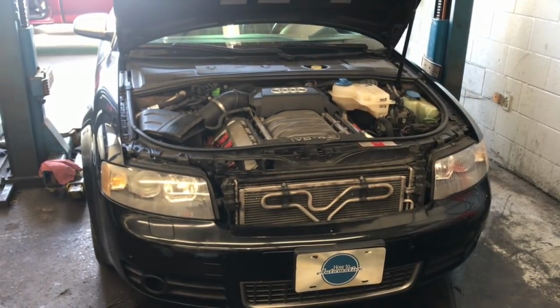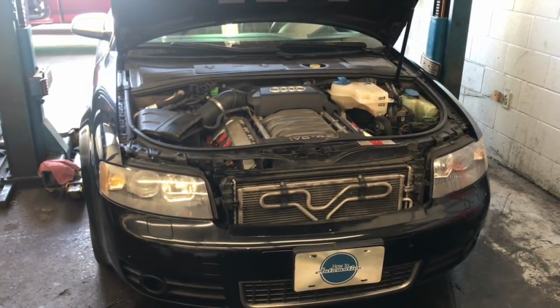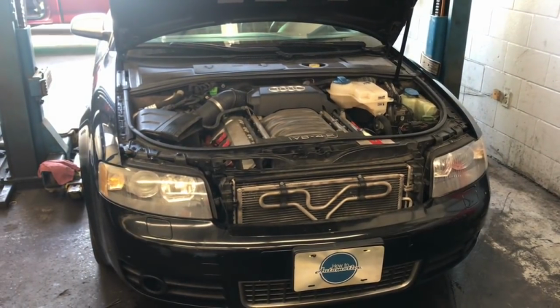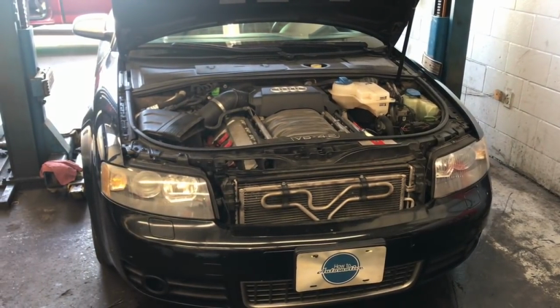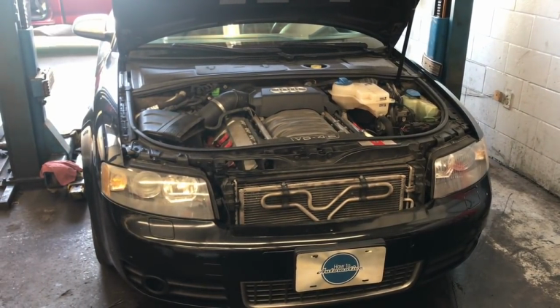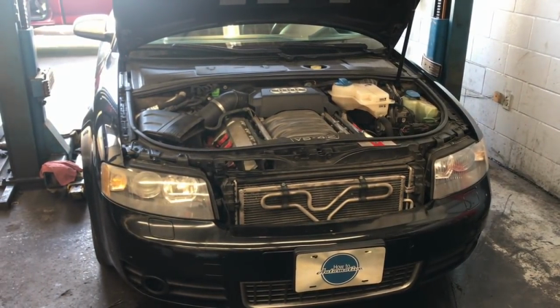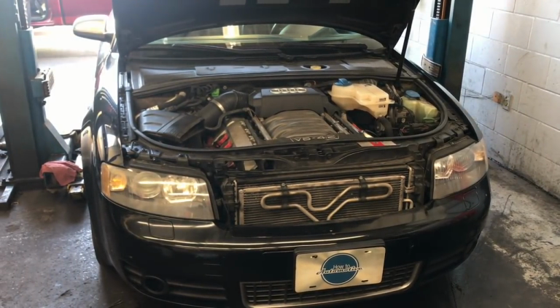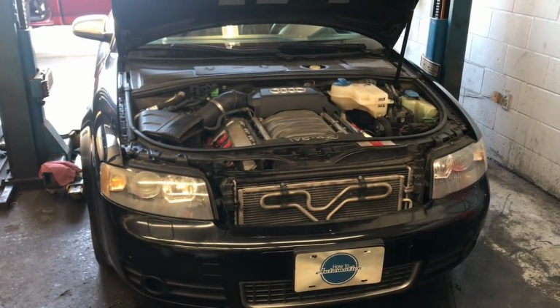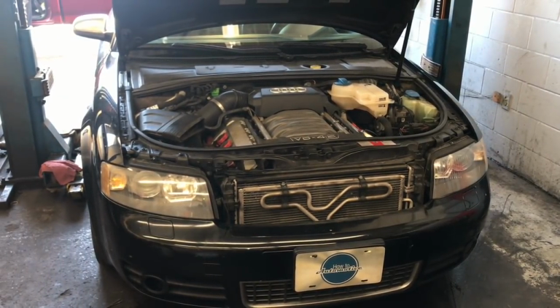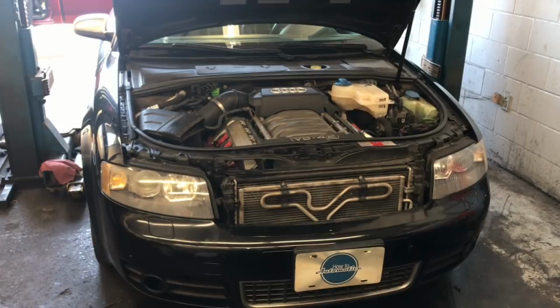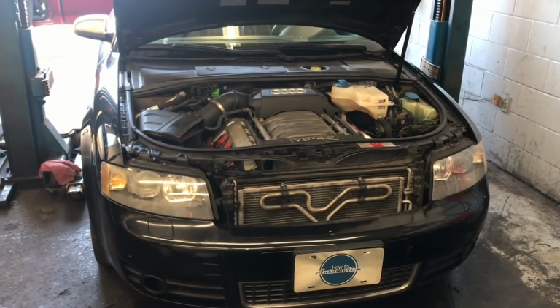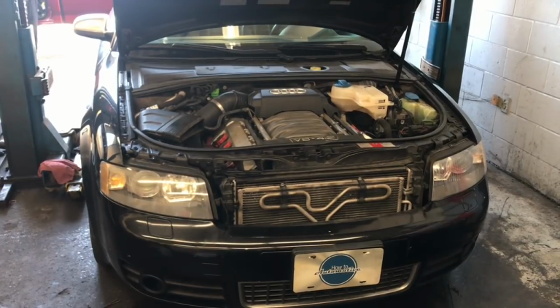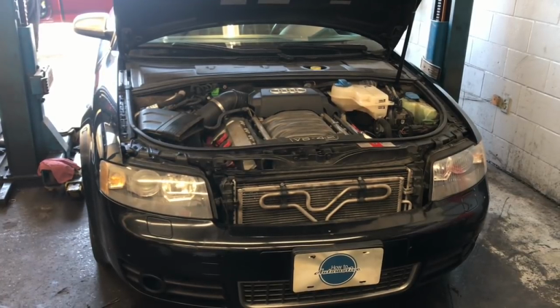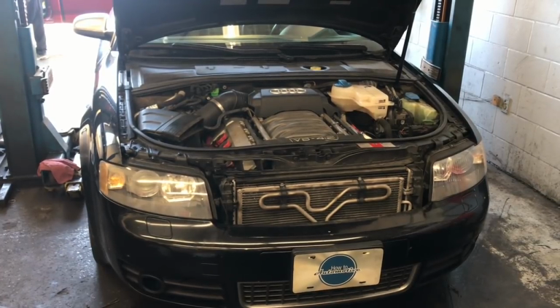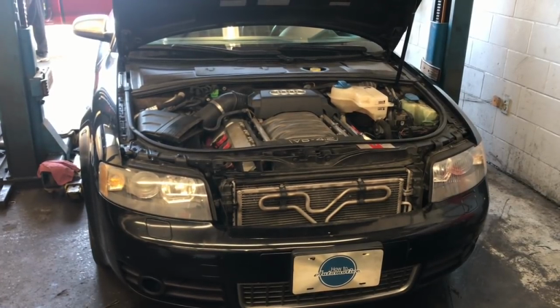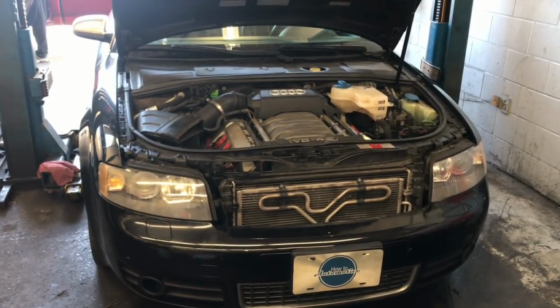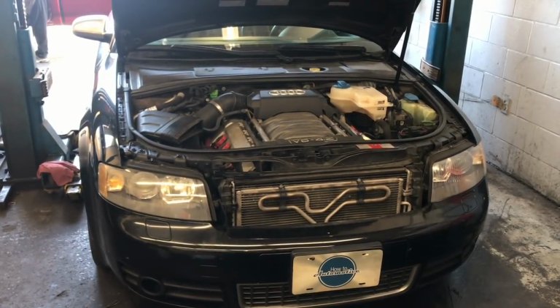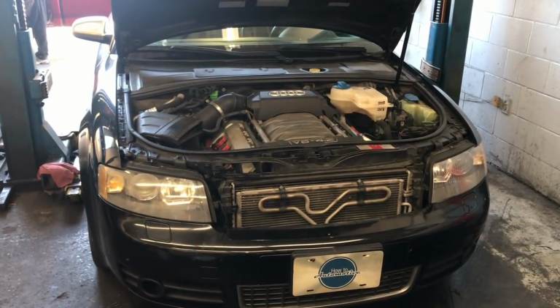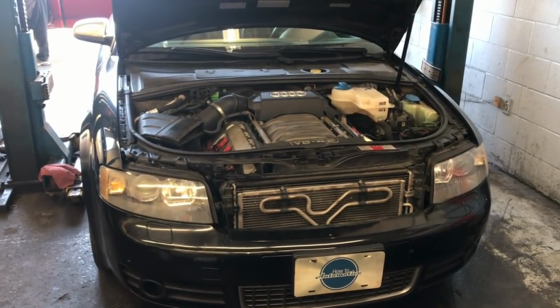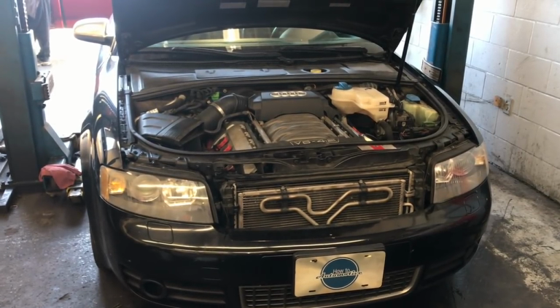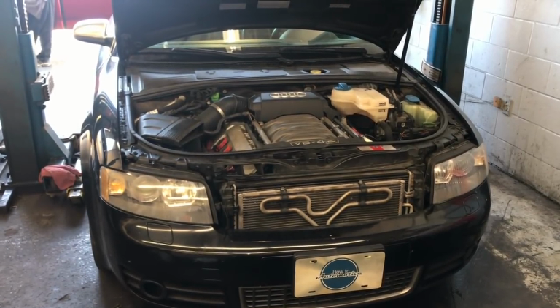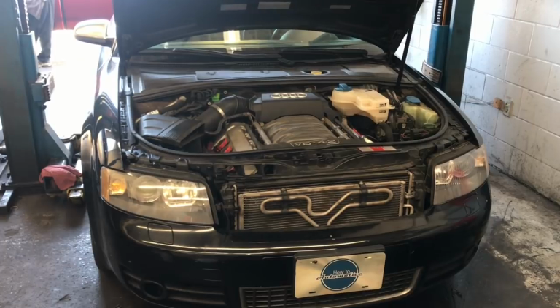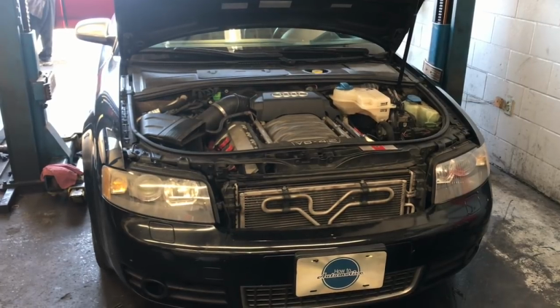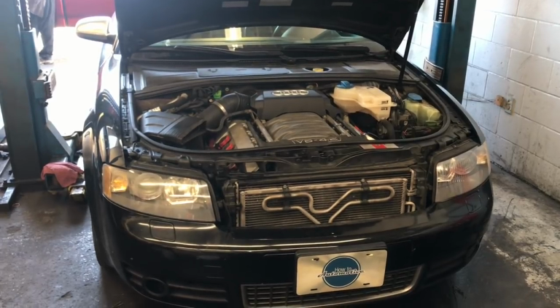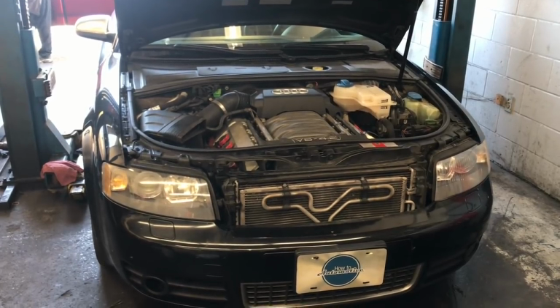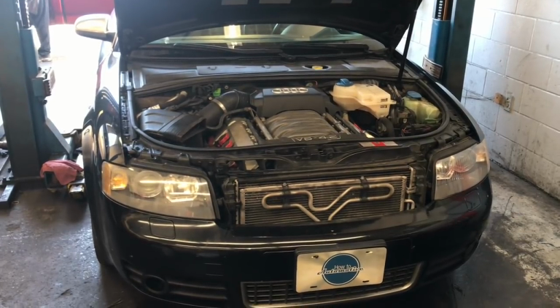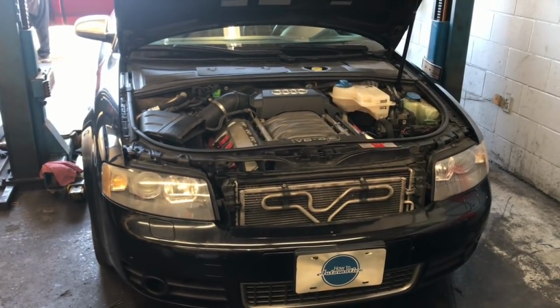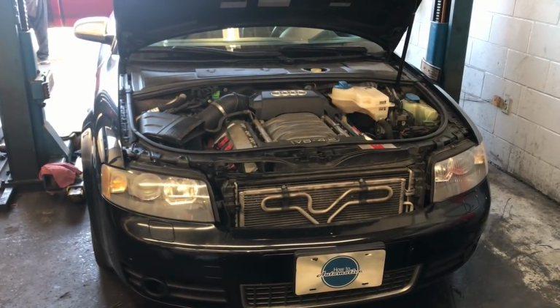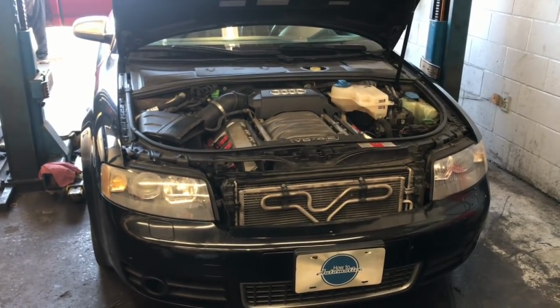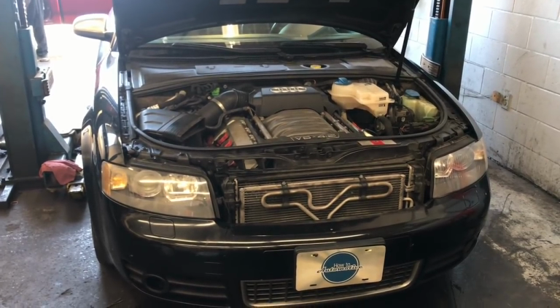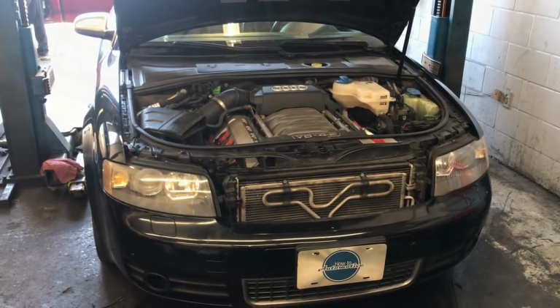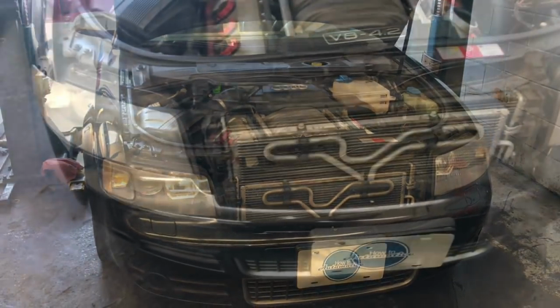2003 through 2005 Audi S4 with the 4.2 liter V8 engine, radiator thermostat and coolant hose replacement. I'm Brian Nessa from How2 Automotive, and I'm going to walk you step by step through the process of replacing the radiator thermostat and some of the cooling hoses.